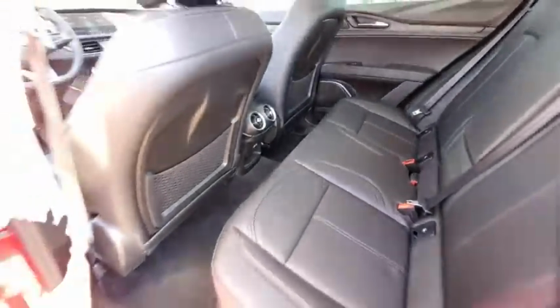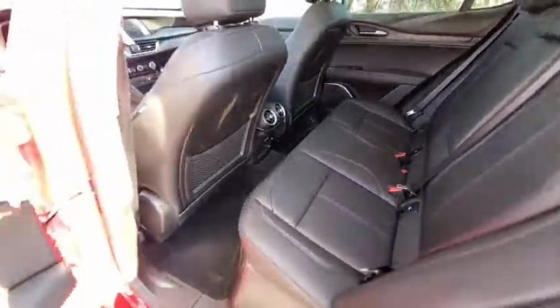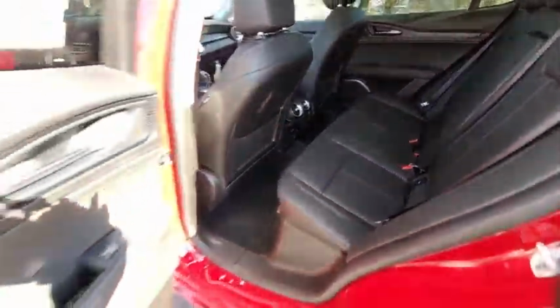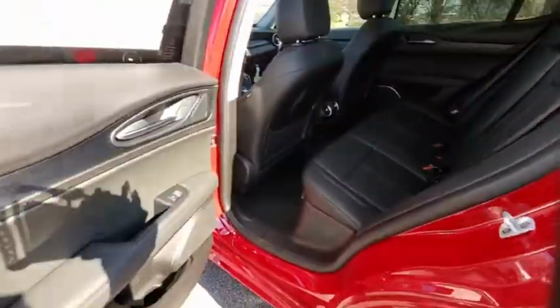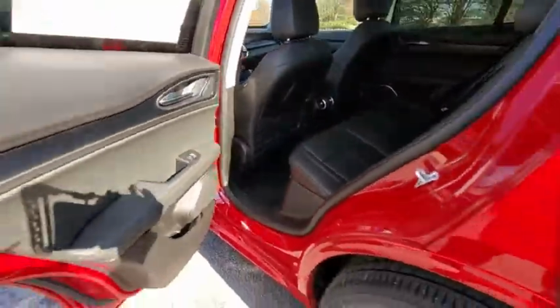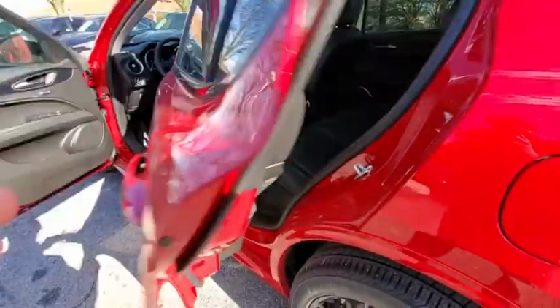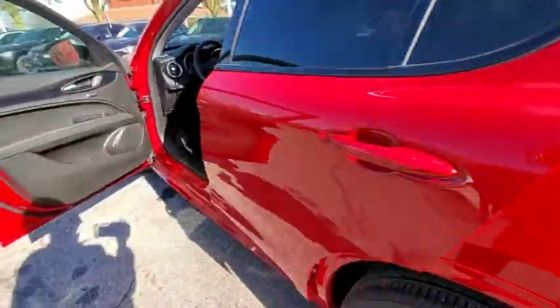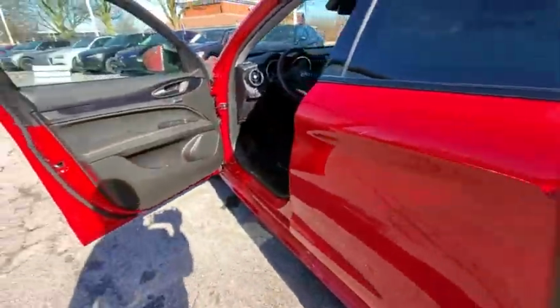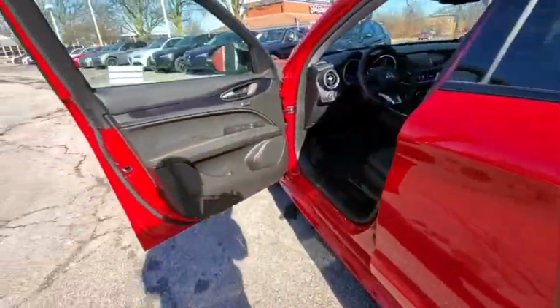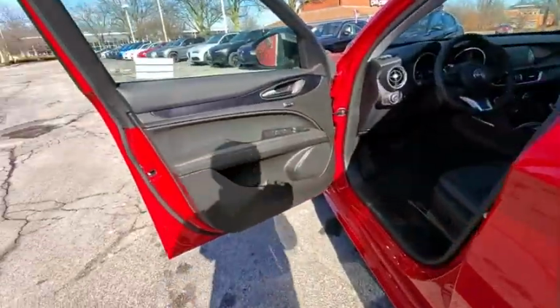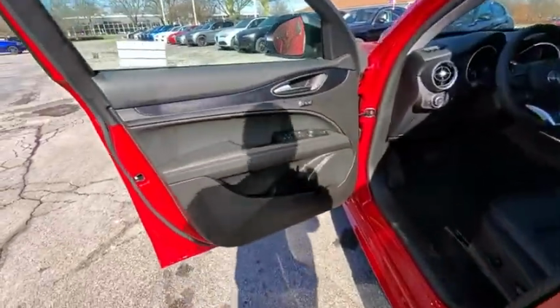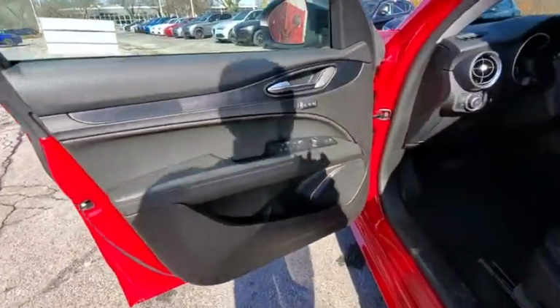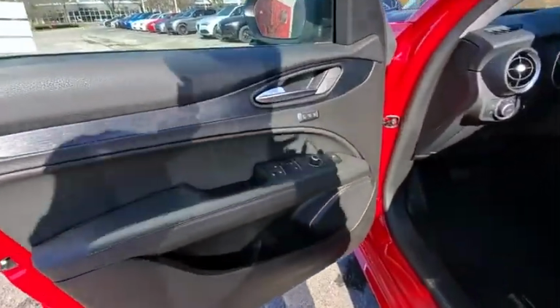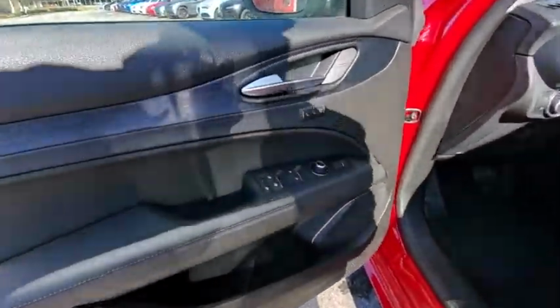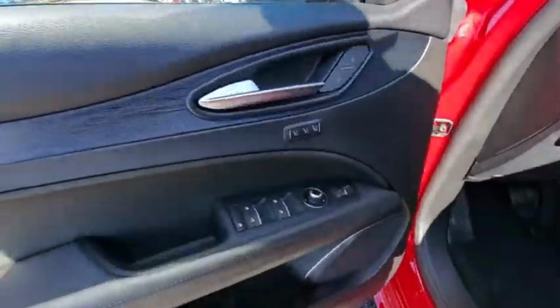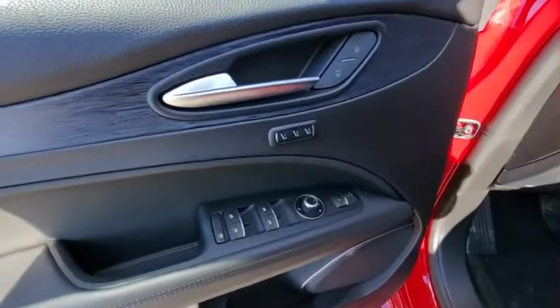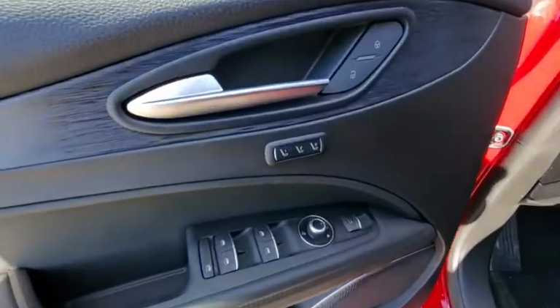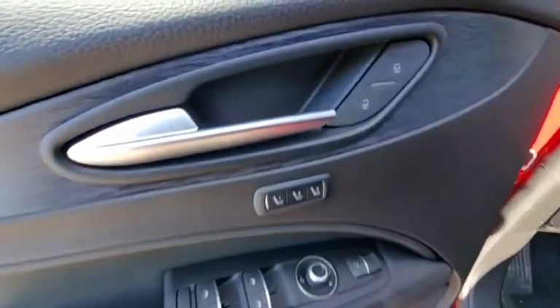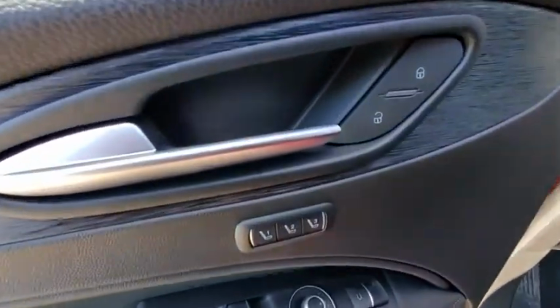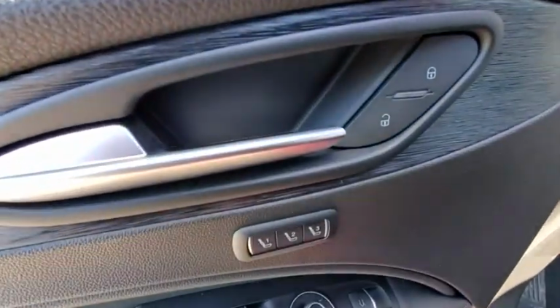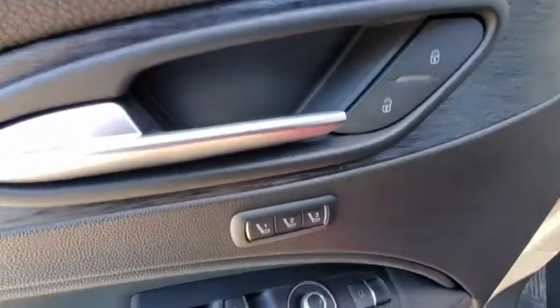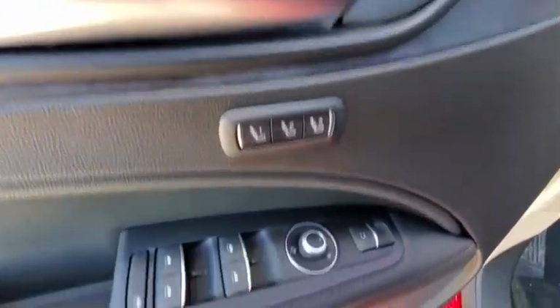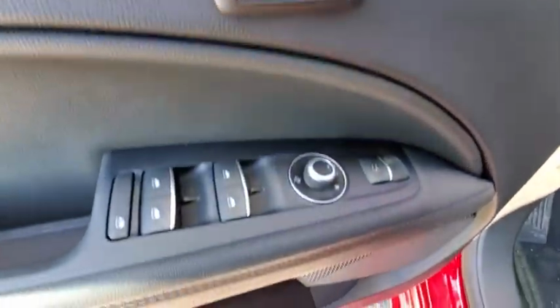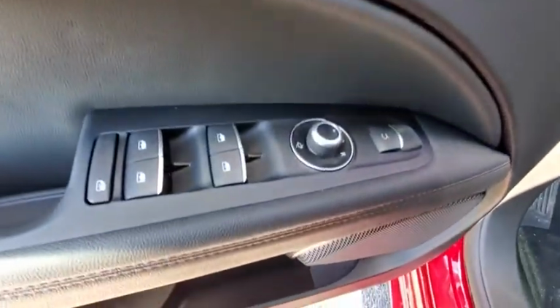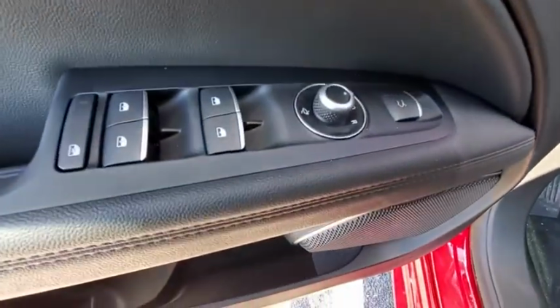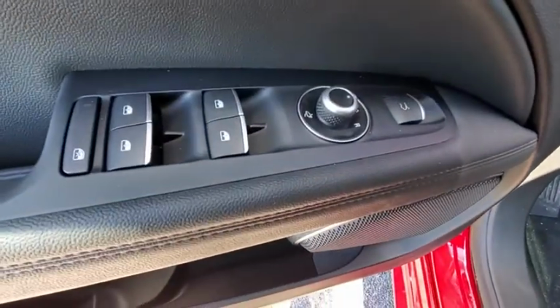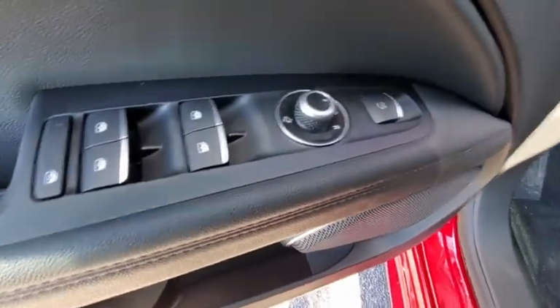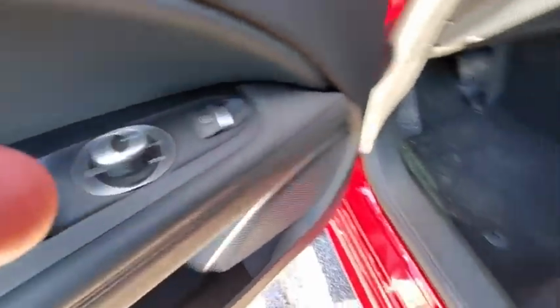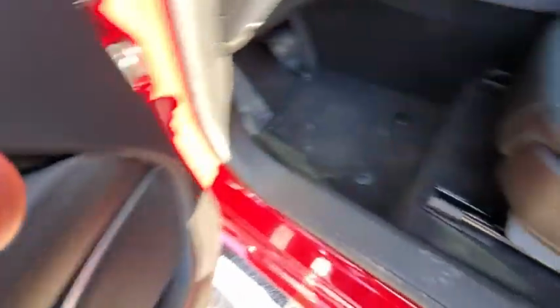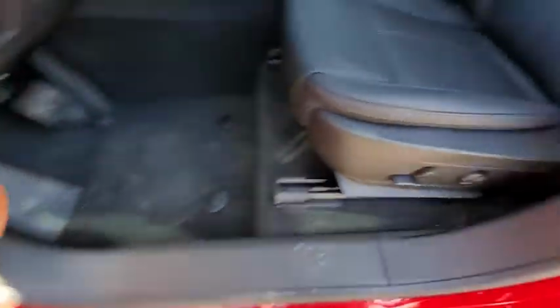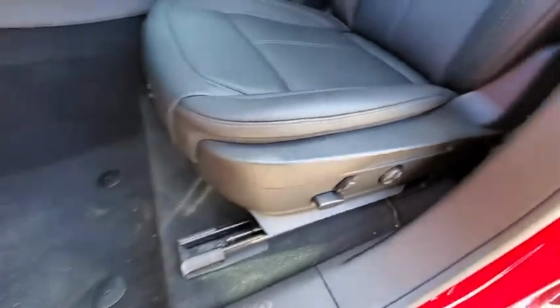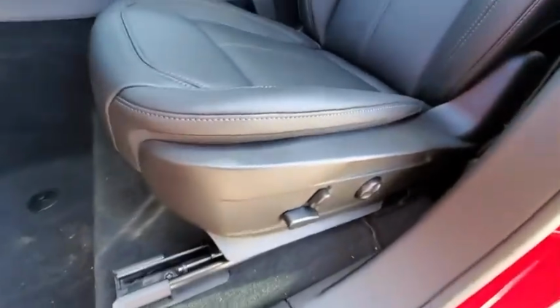Bluetooth, leather wrapped steering wheel, adjustable steering wheel, power steering, floor mats, keyless start, cruise control, aluminum wheels, four wheel disc brakes. This isn't just a vehicle.